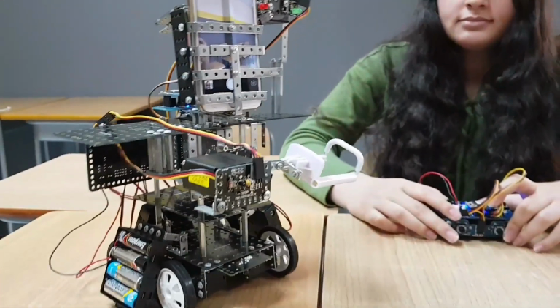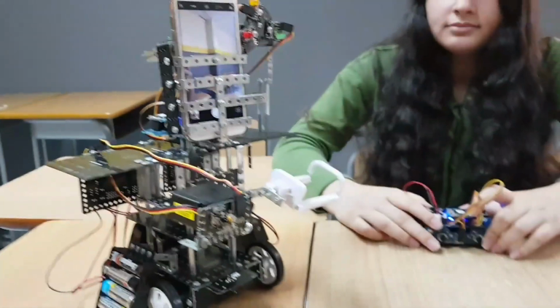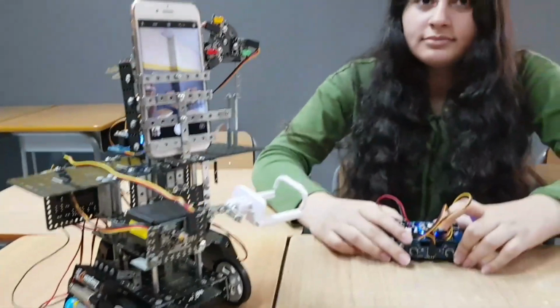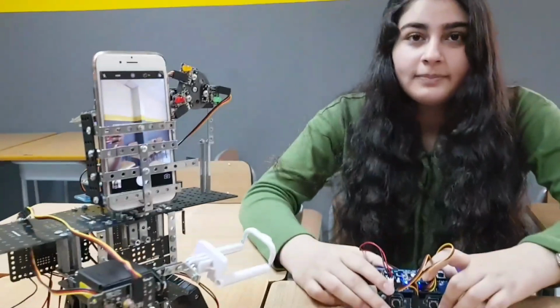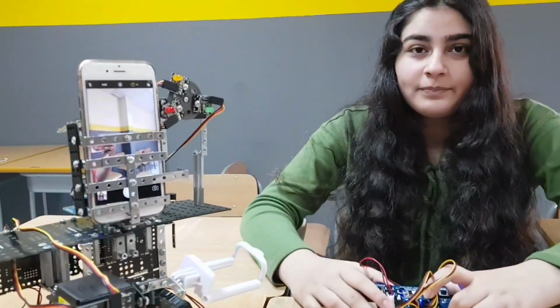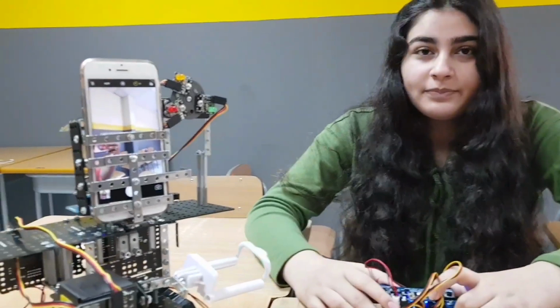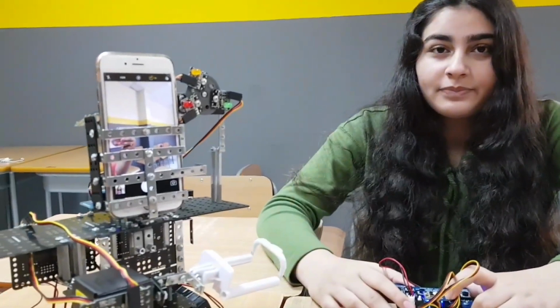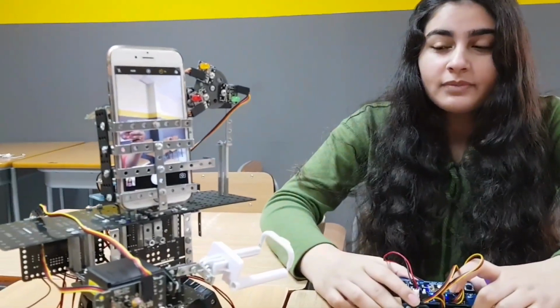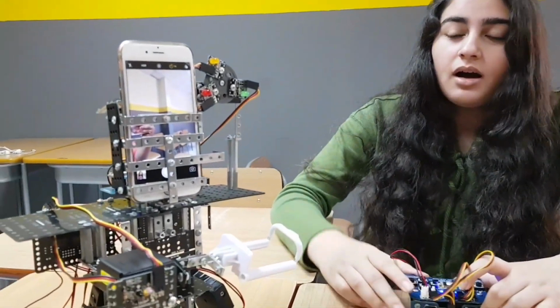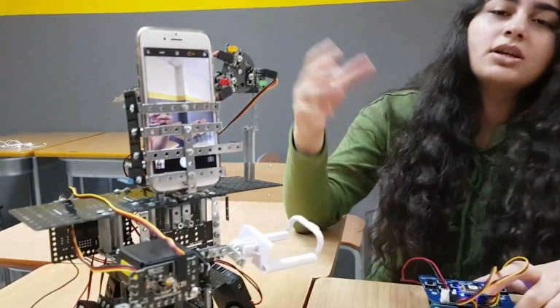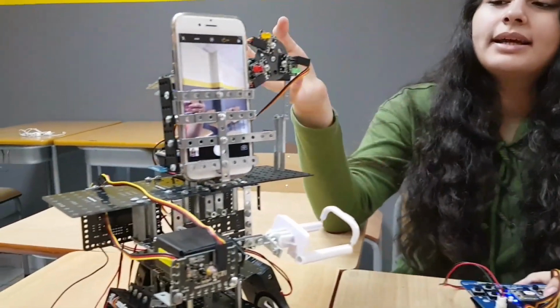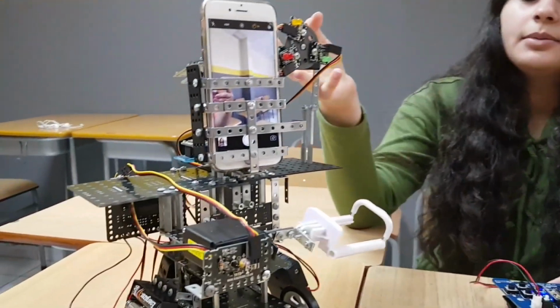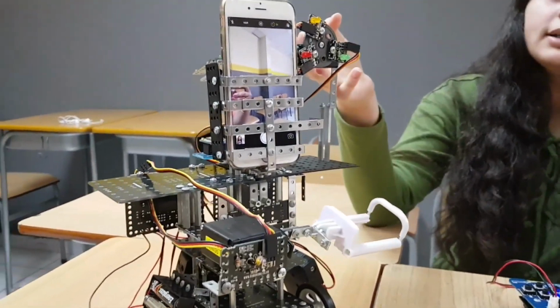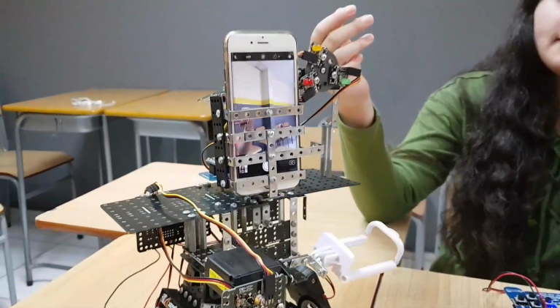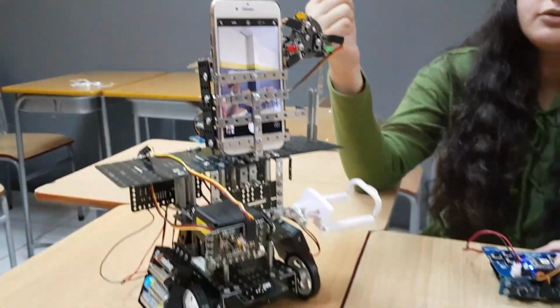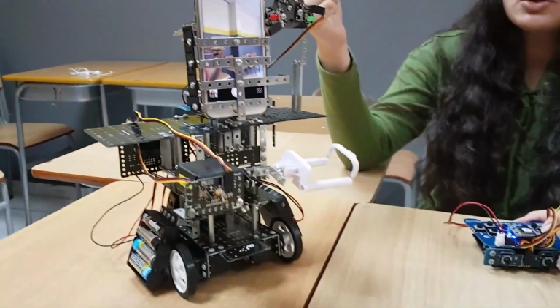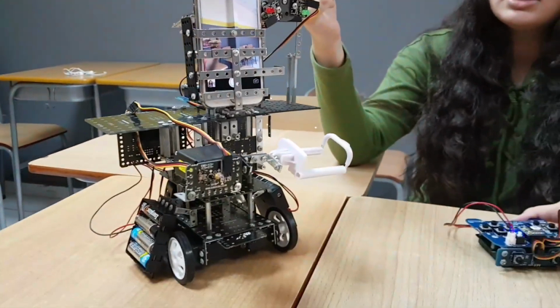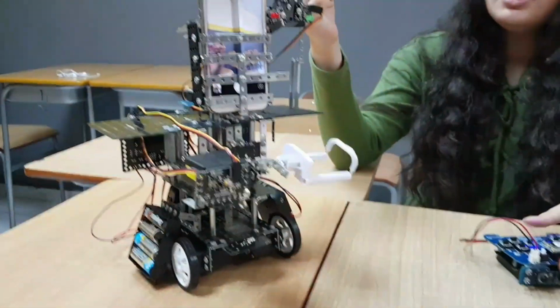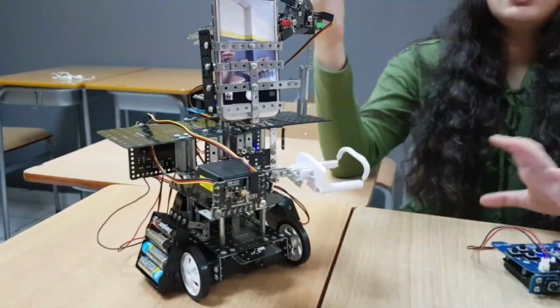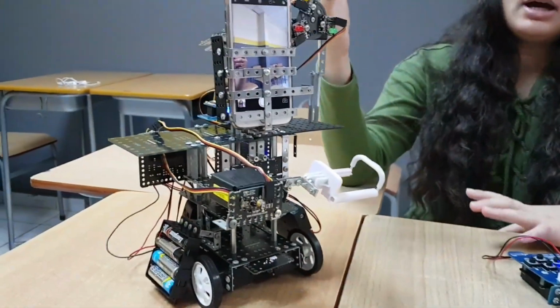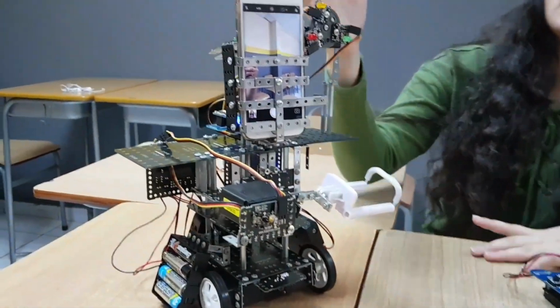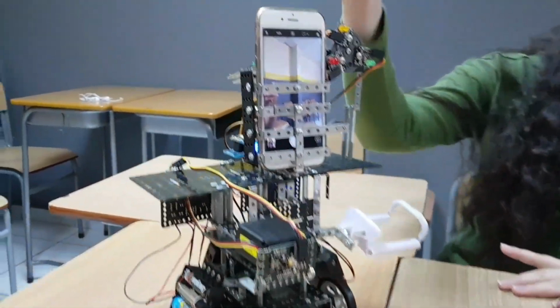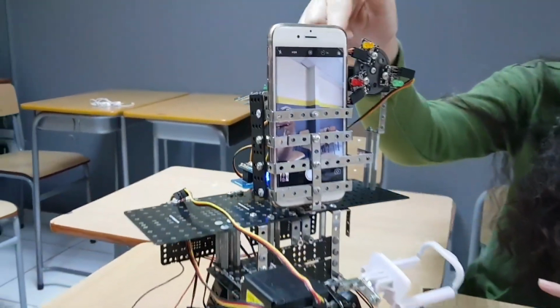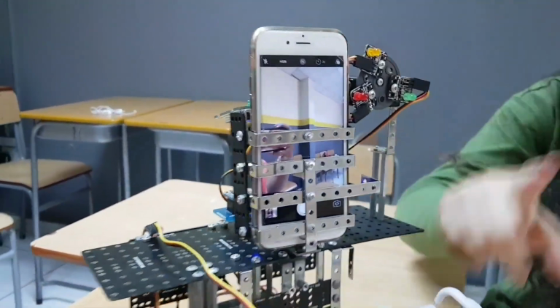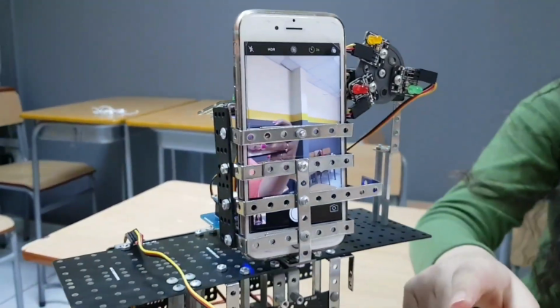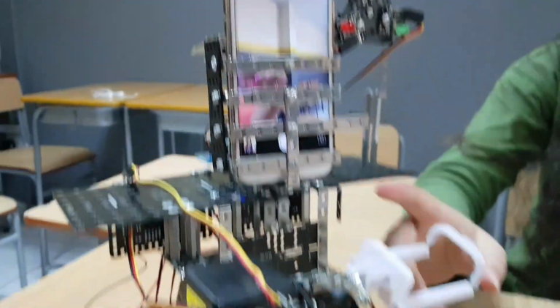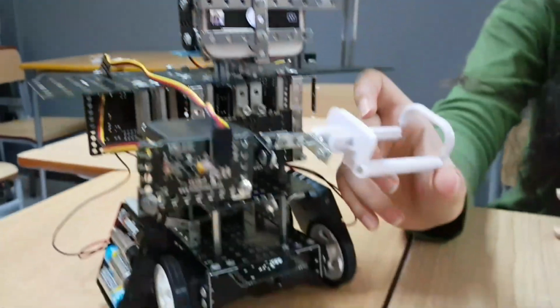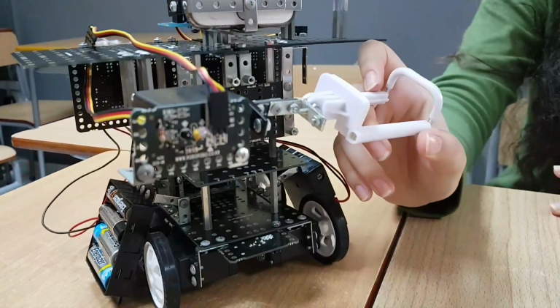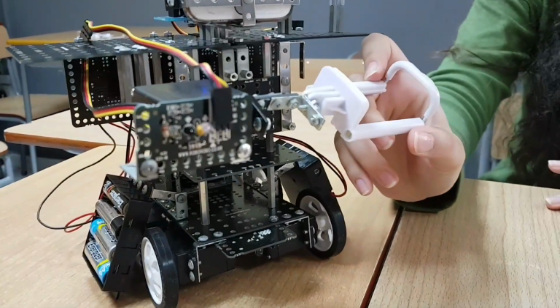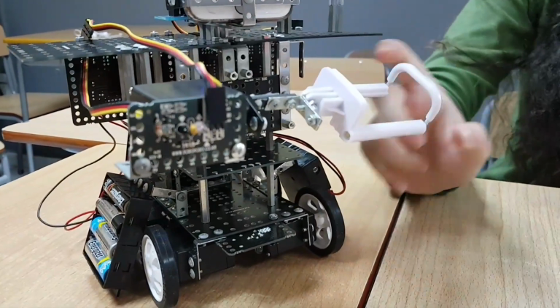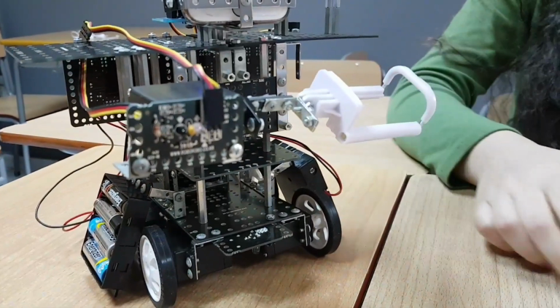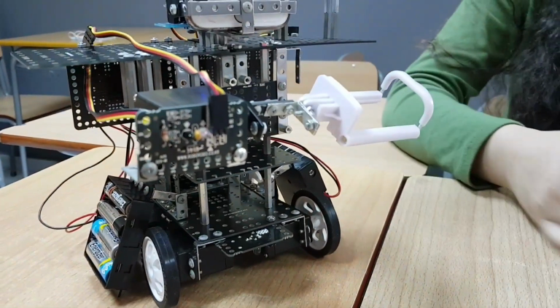Well Afnan, why don't you take over and tell us what is it? It's called the camera bot. It's for photo shoots. You can use two cameras — this one and this one — and you can take pictures from different angles.